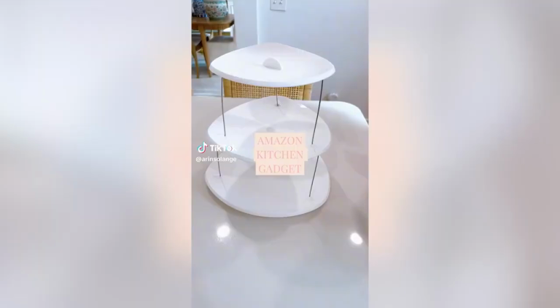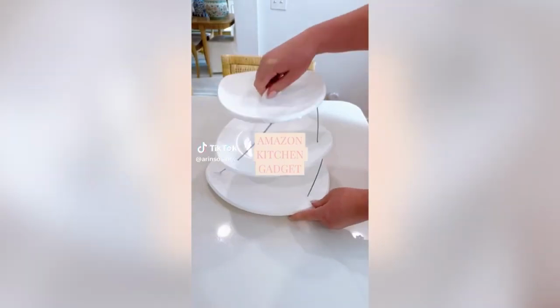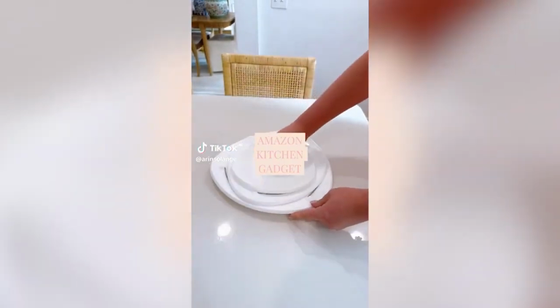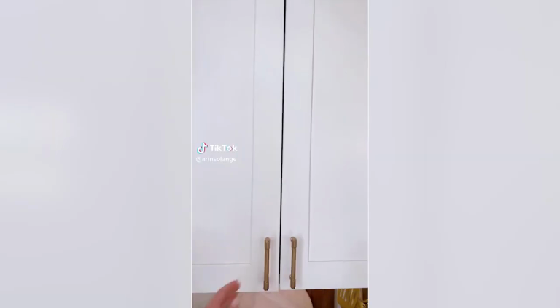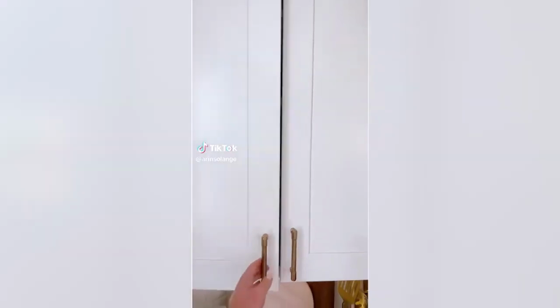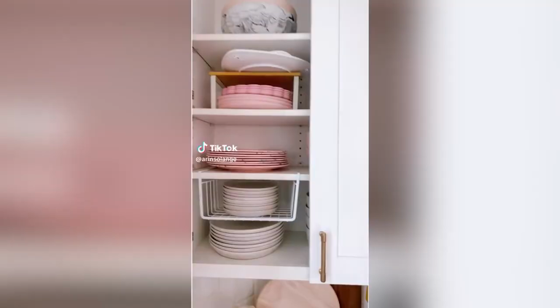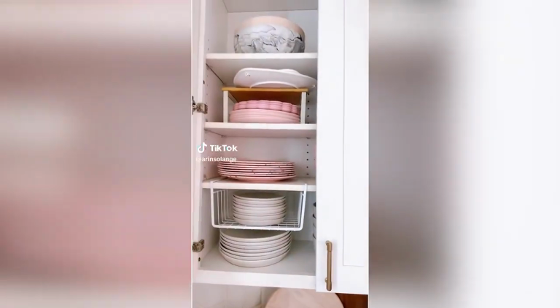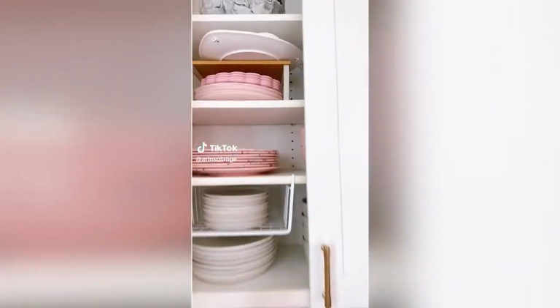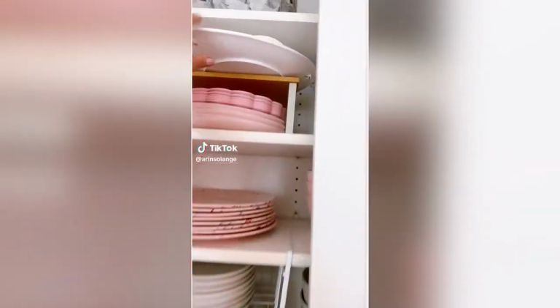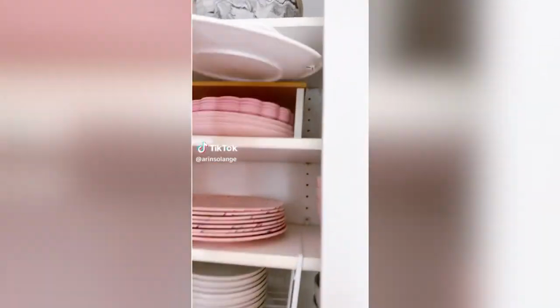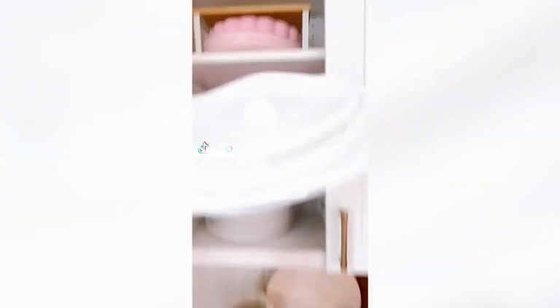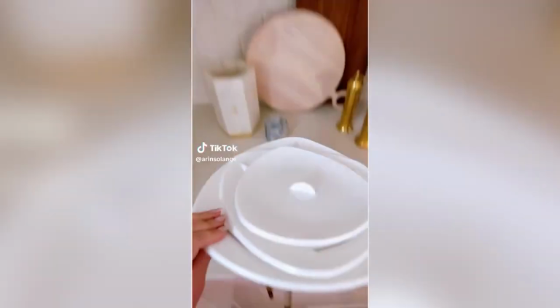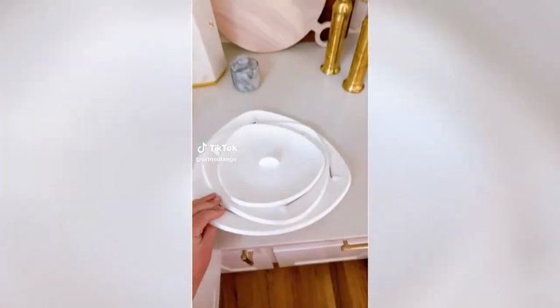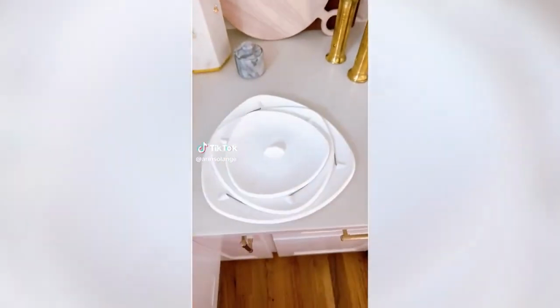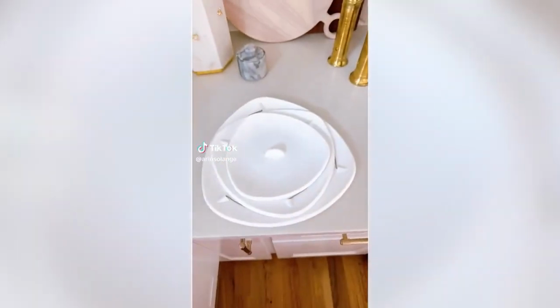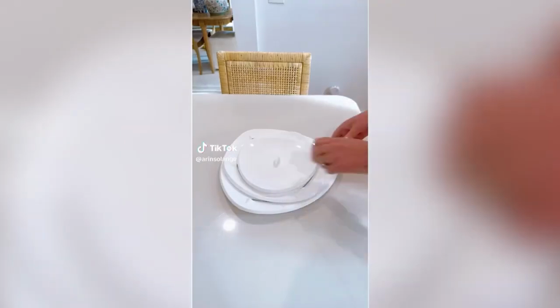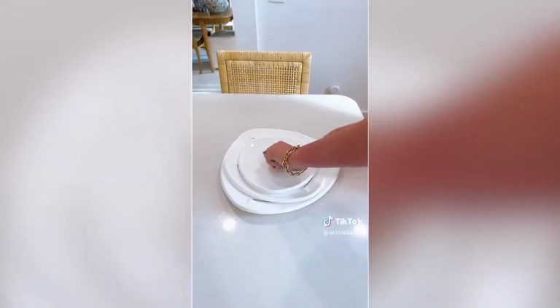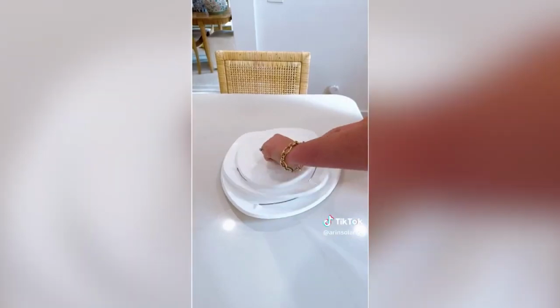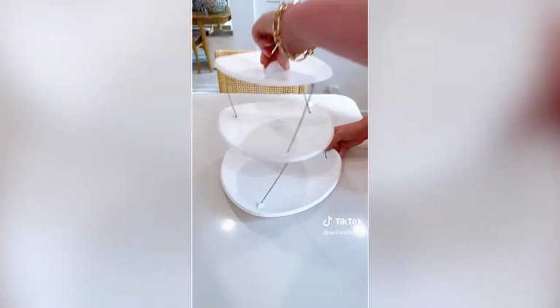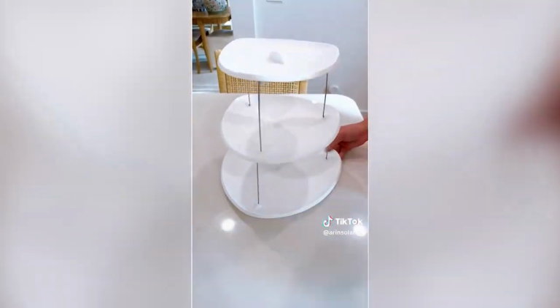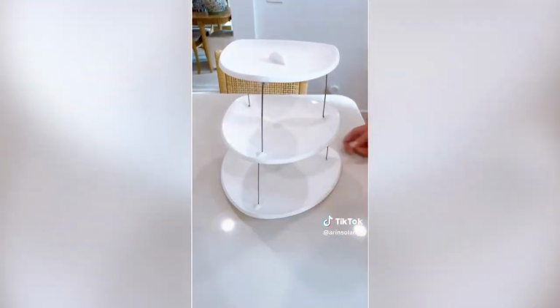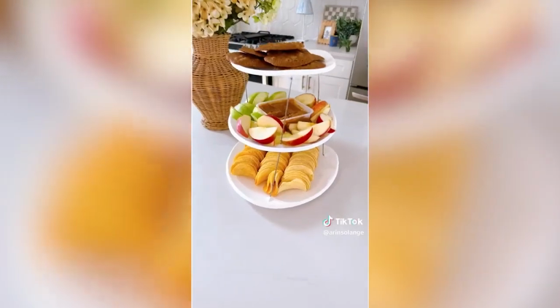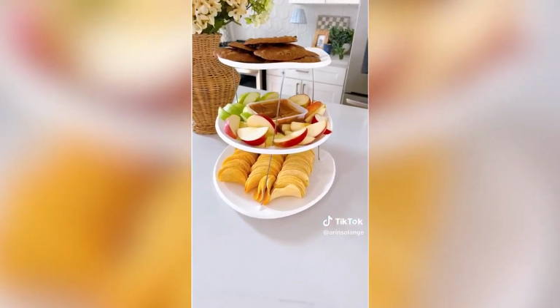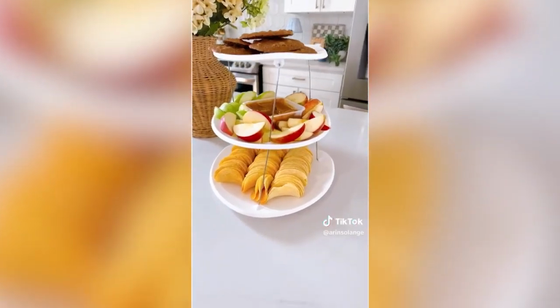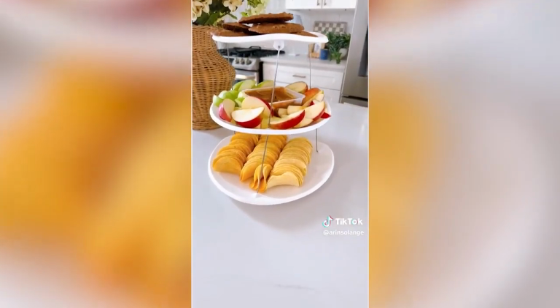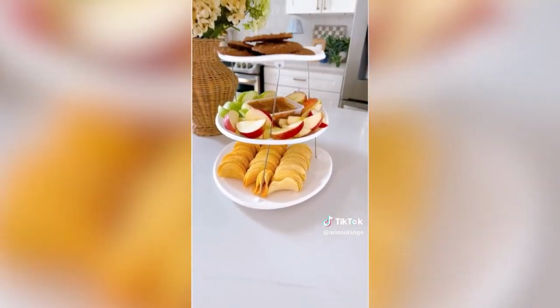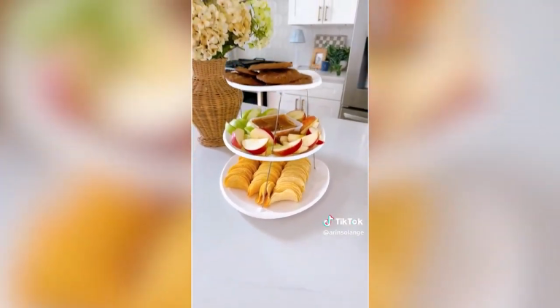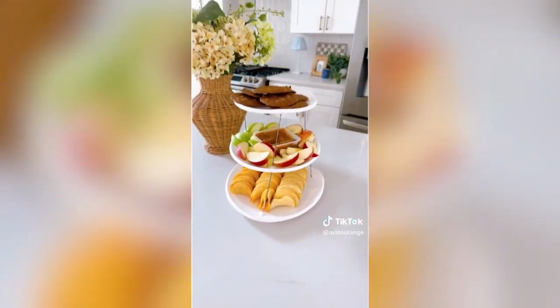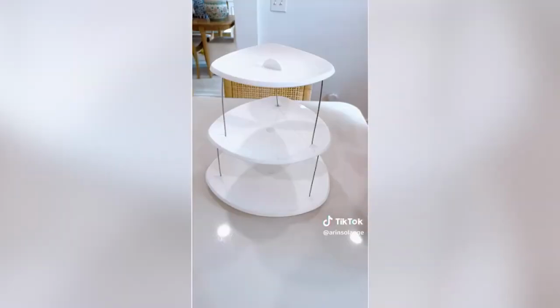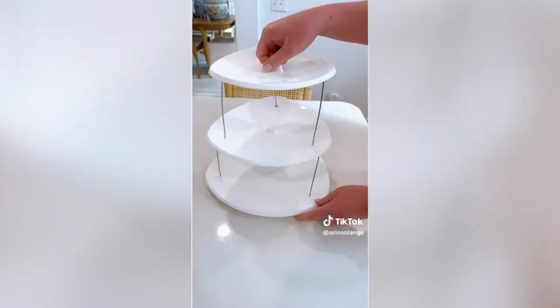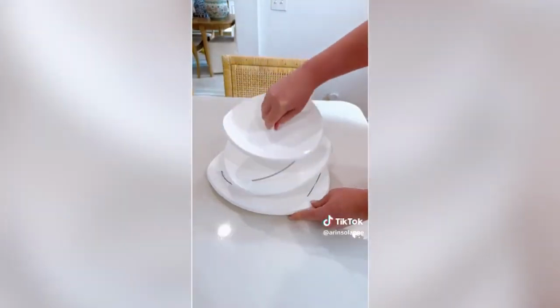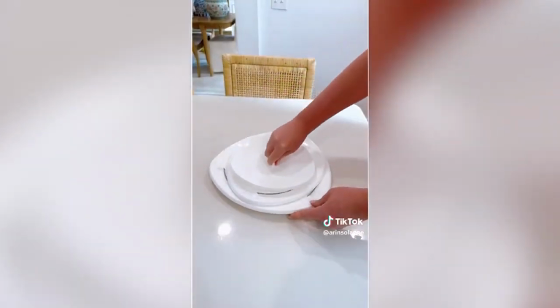Amazon kitchen gadget. Grab this three-tiered serving plate that takes up no room in your cabinets. Simply twist it to pull it up, fill it up with whatever you'd like, then twist it back down to store. It comes in a plate or bowl version.